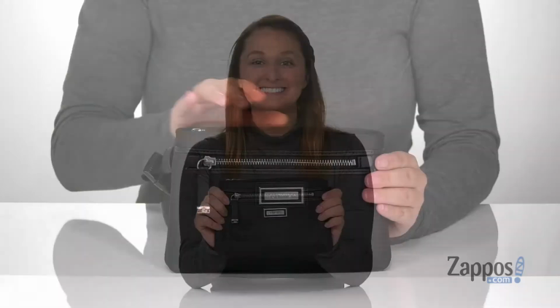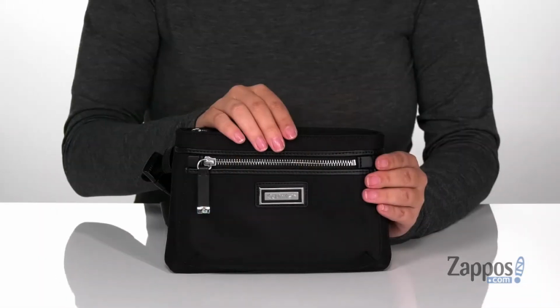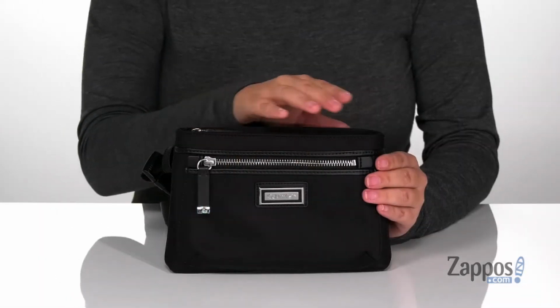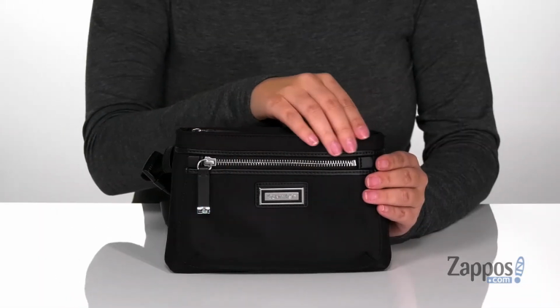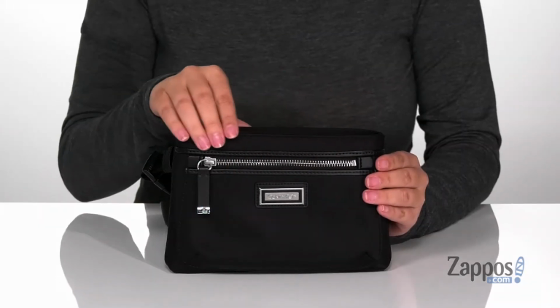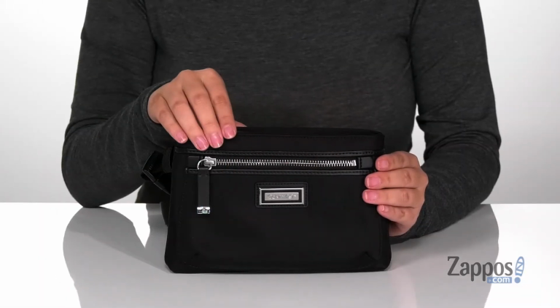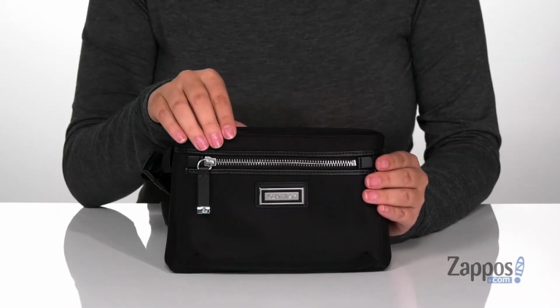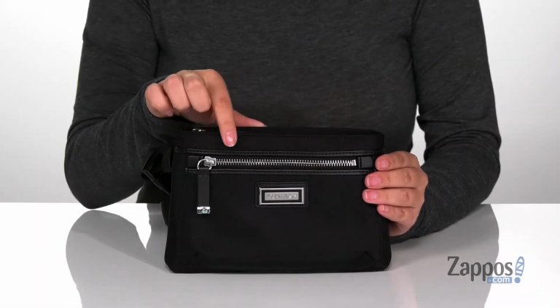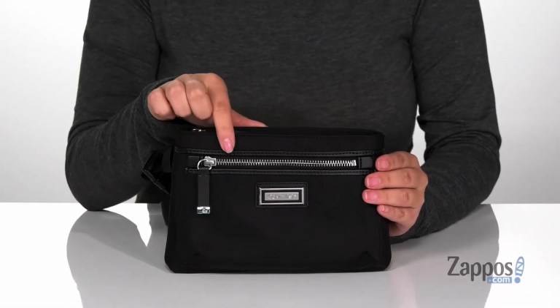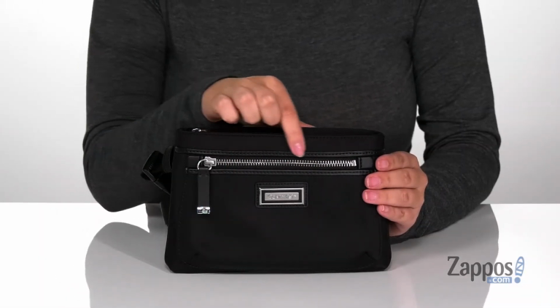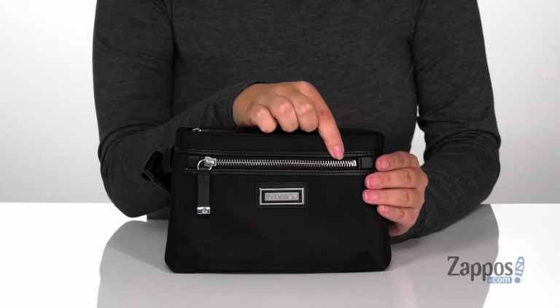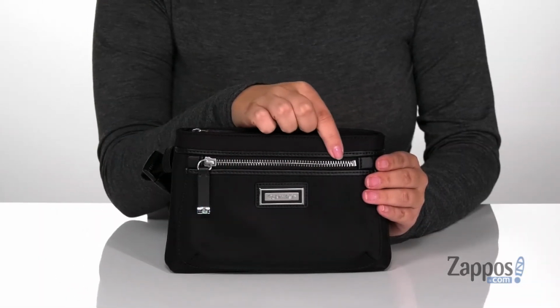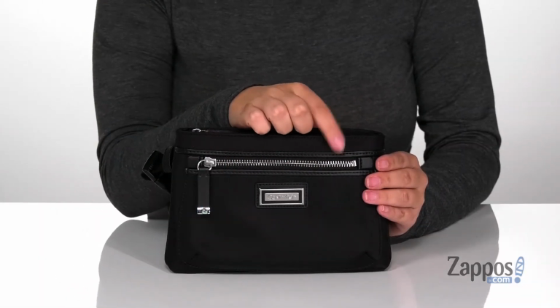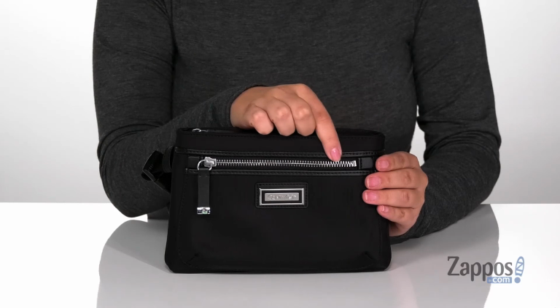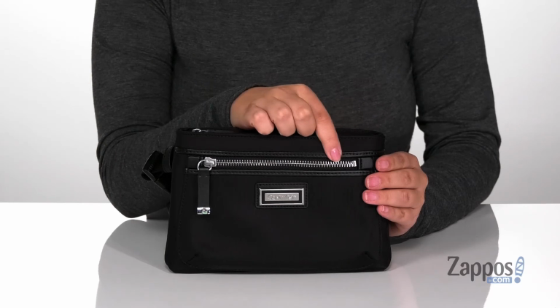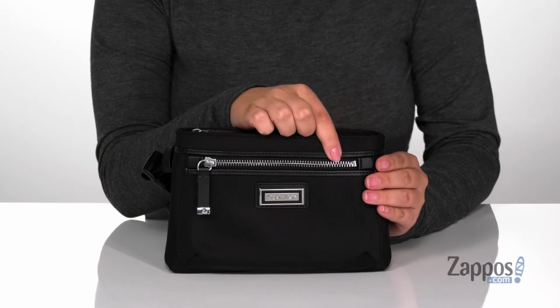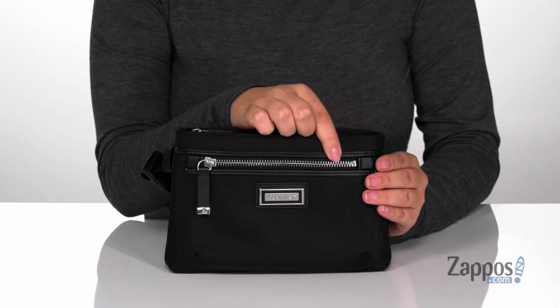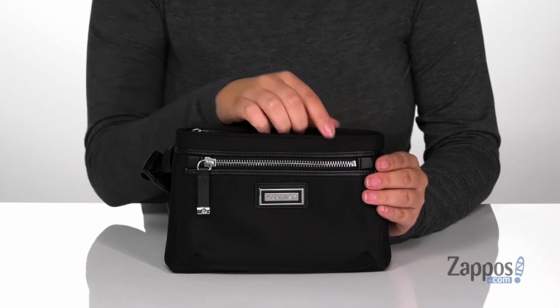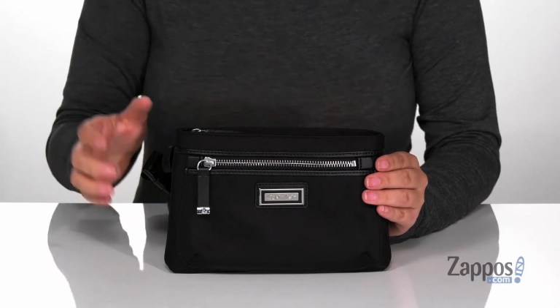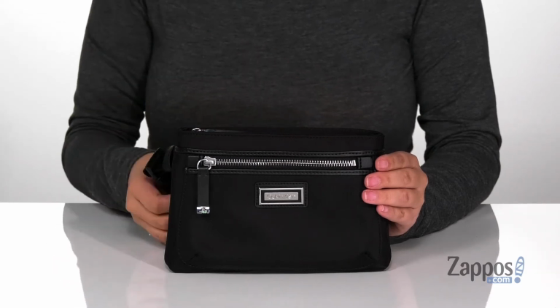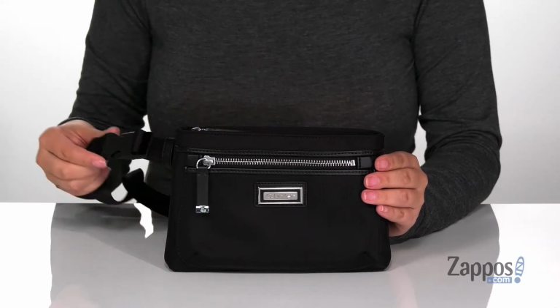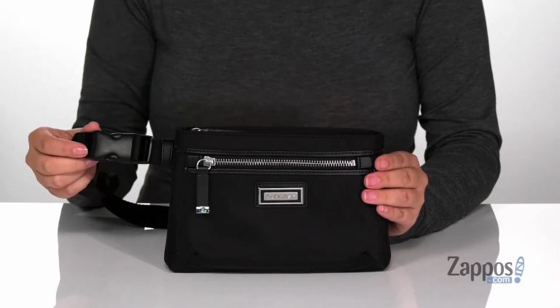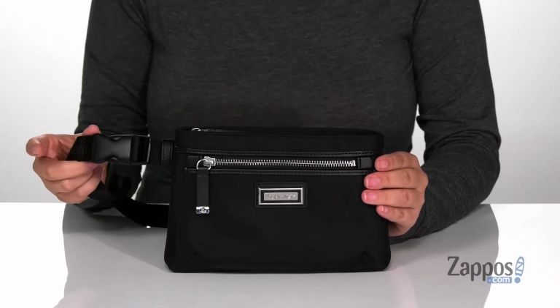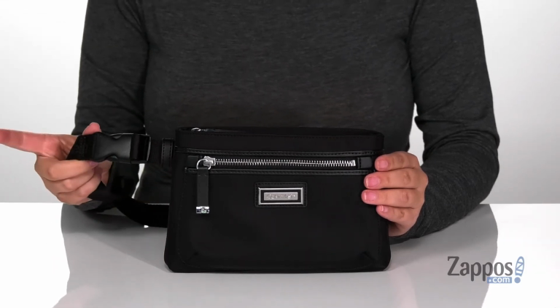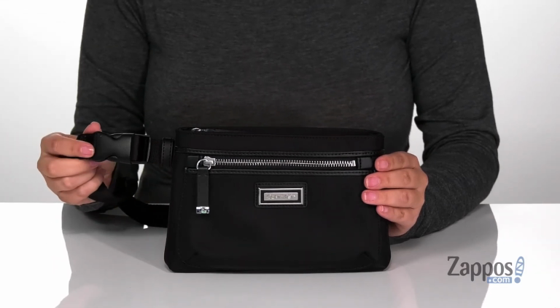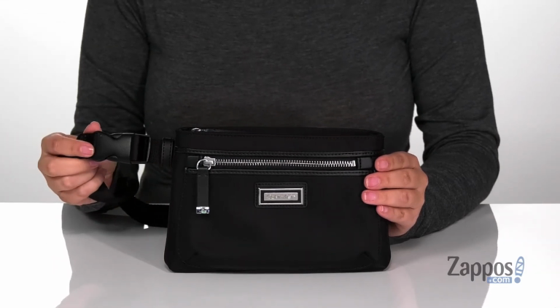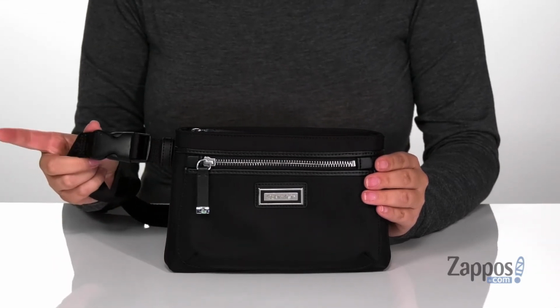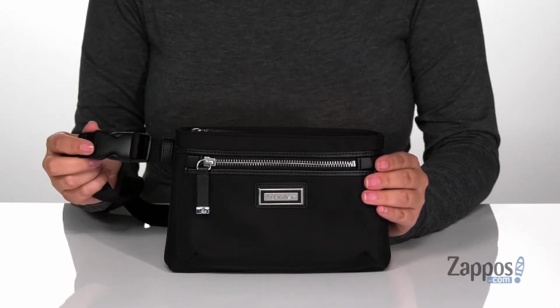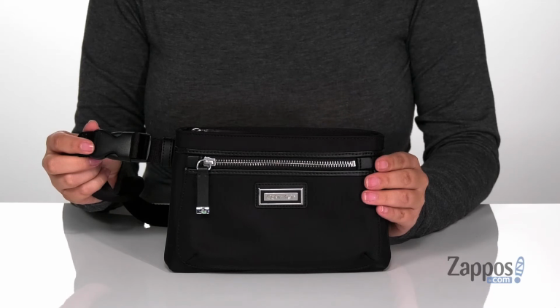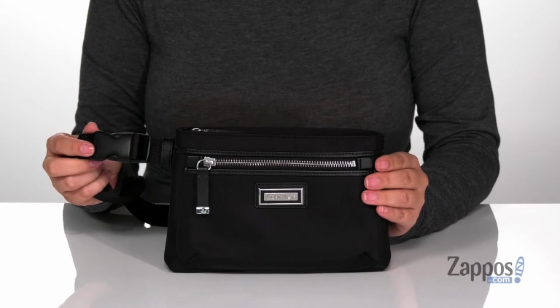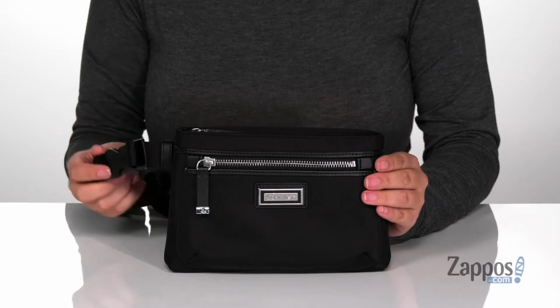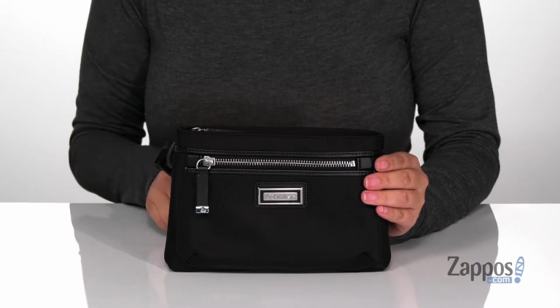This belt bag has a nylon exterior with a zip pocket on the front where you can store some smaller items. It does have an adjustable strap with a clip closure so you can slip it on and off with no problem.